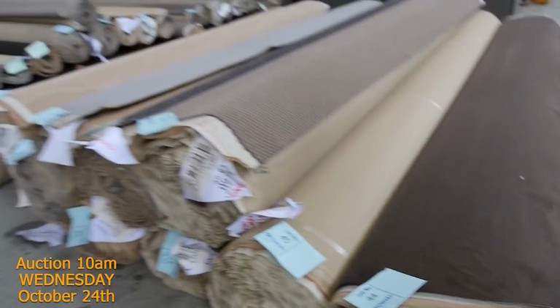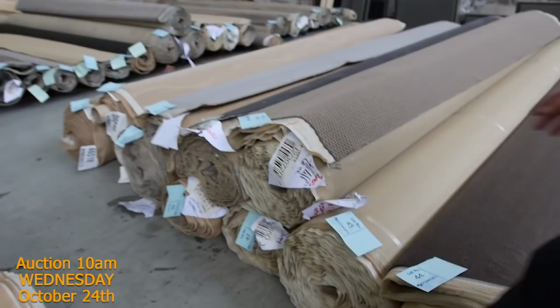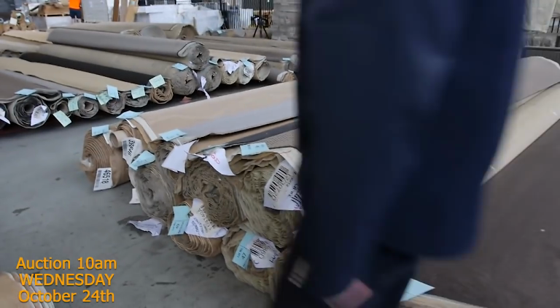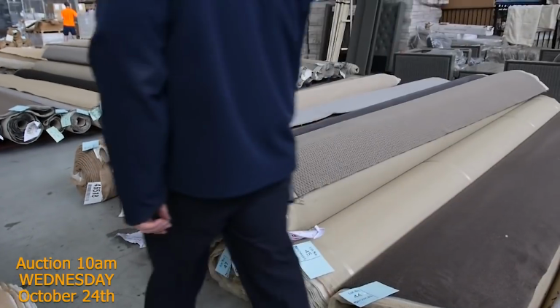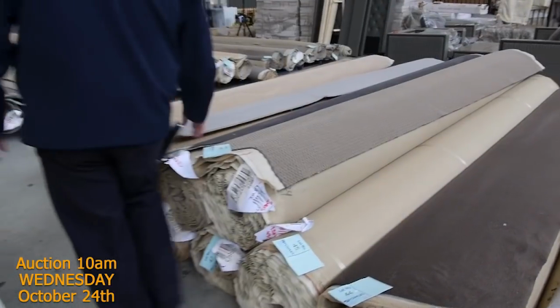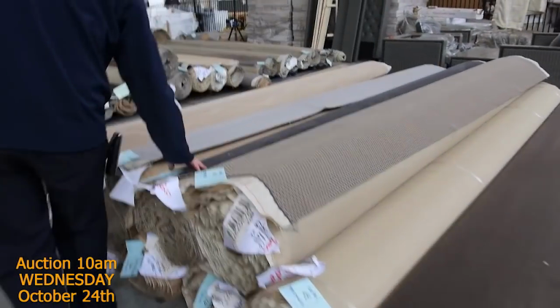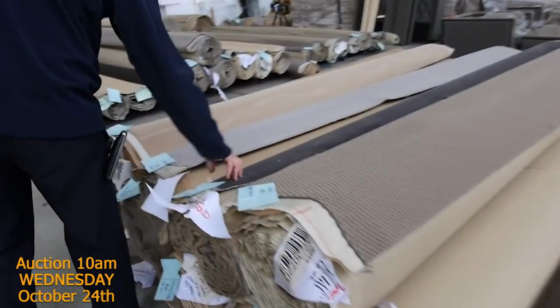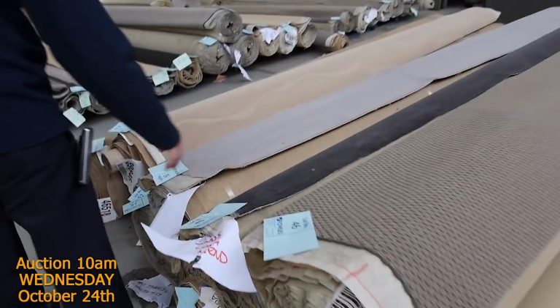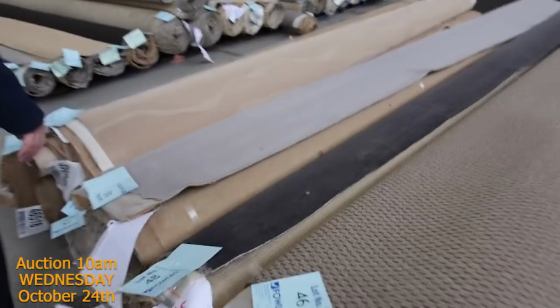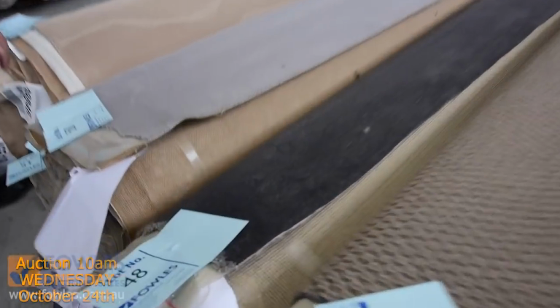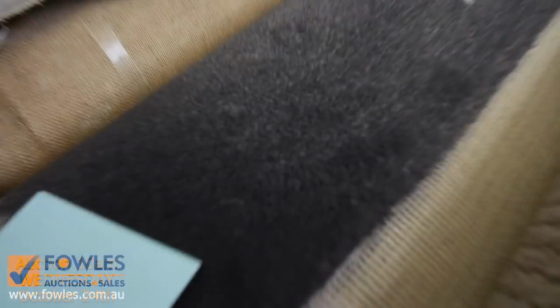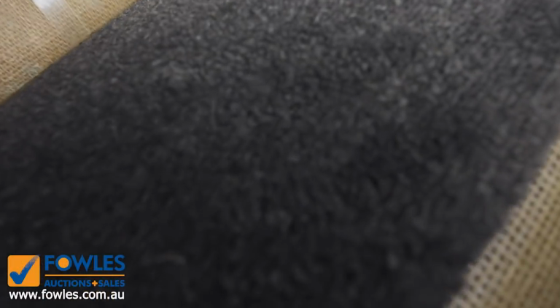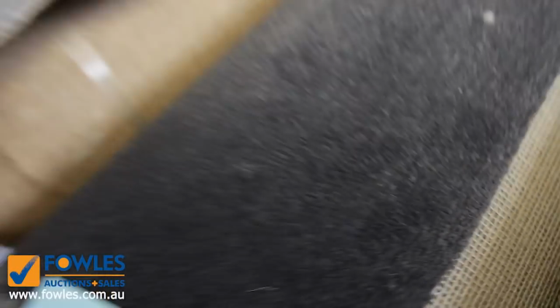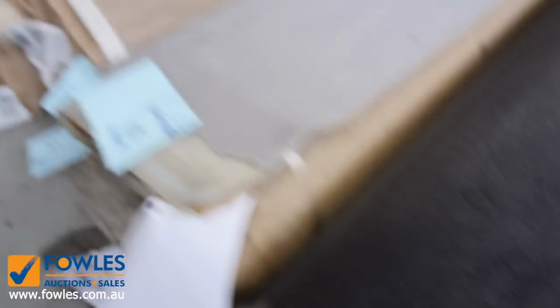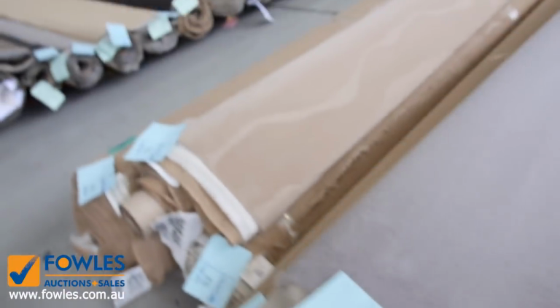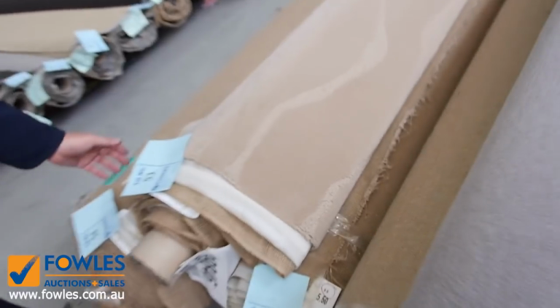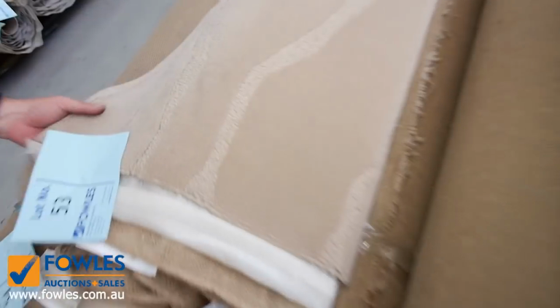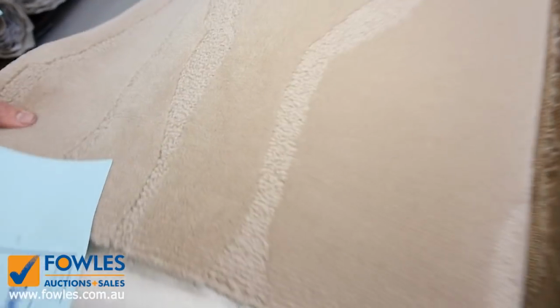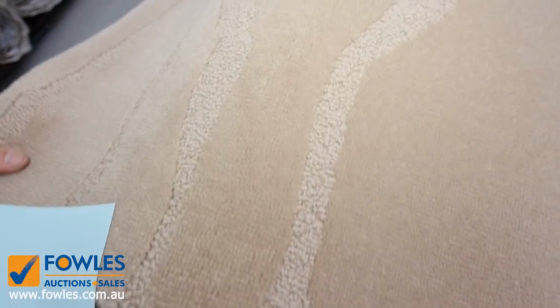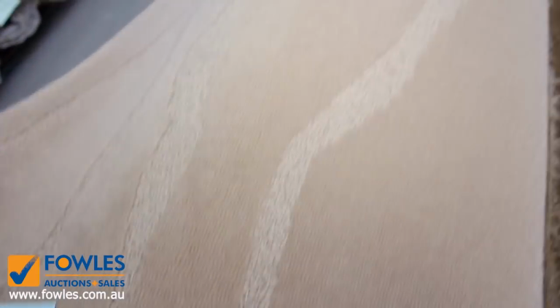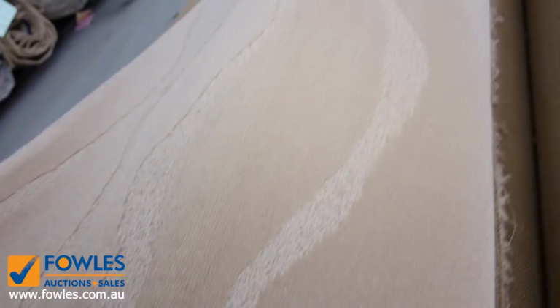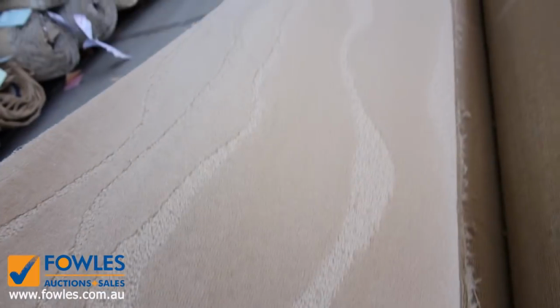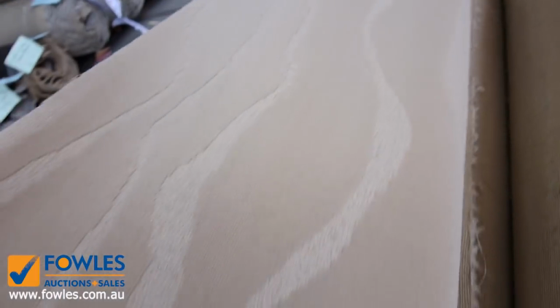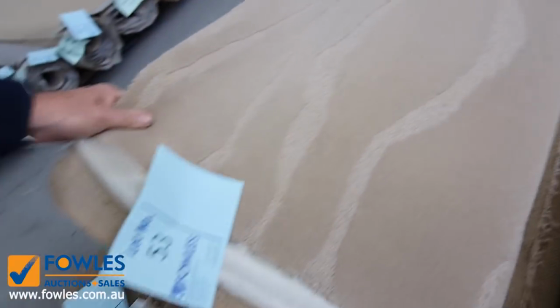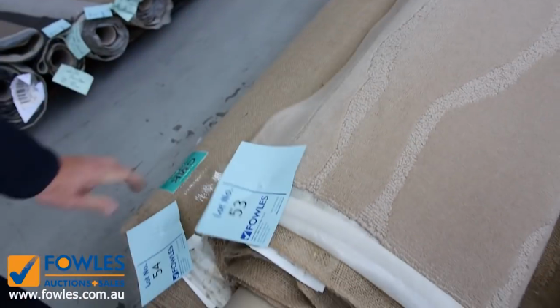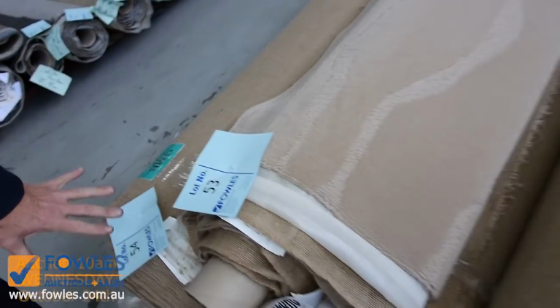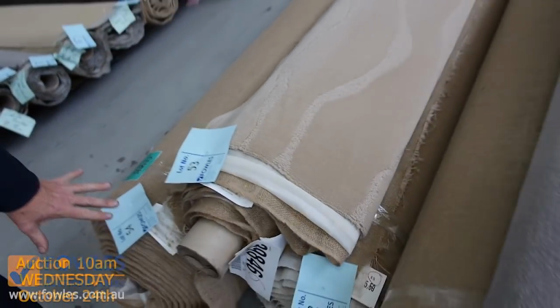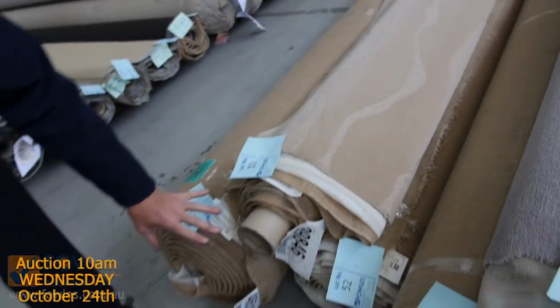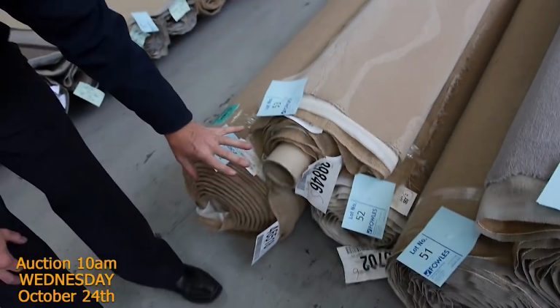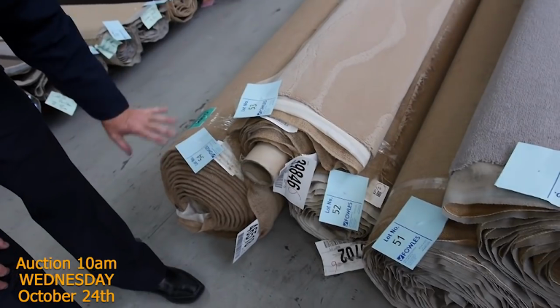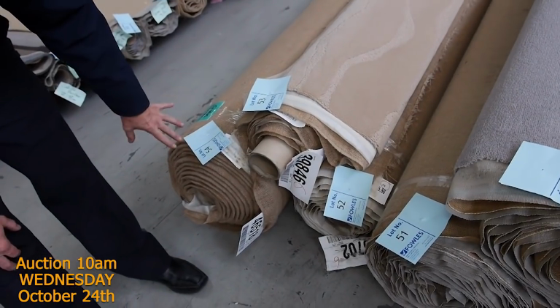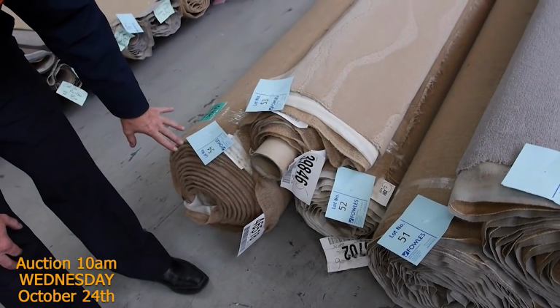We've also got some nice charcoals — lot number 4 is a nice charcoal, and lot numbers 52, 53 and 54 are really high quality gear. That's a $300-a-metre carpet and they've actually got three rolls of that — lot numbers 52, 53 and 54.